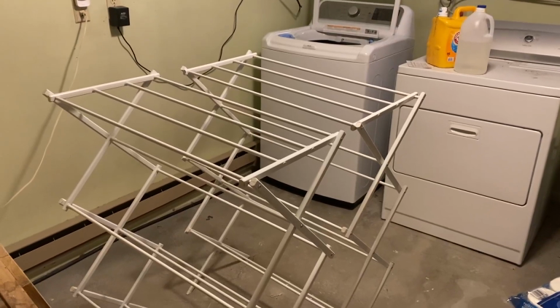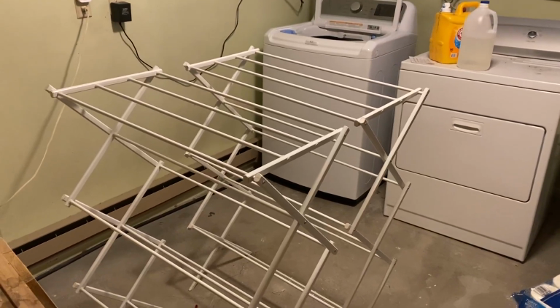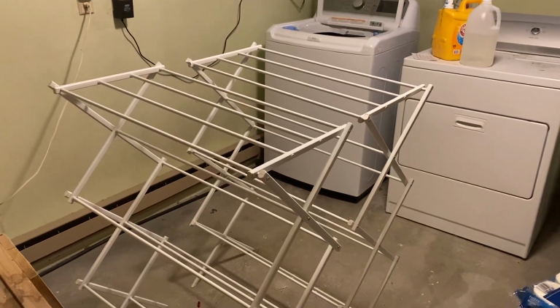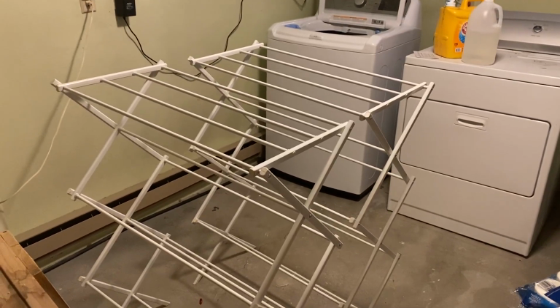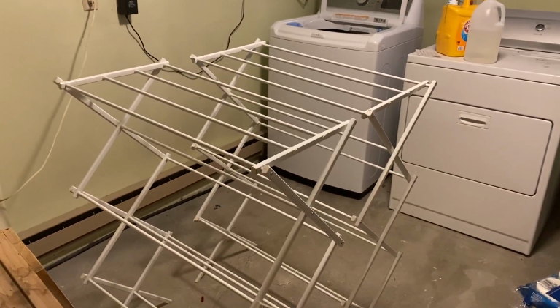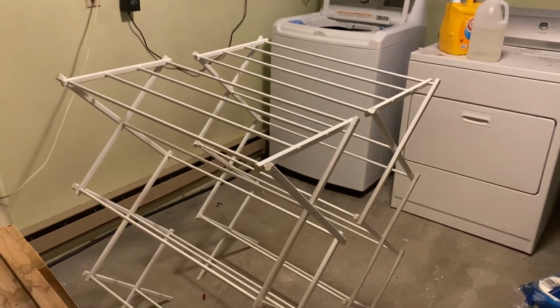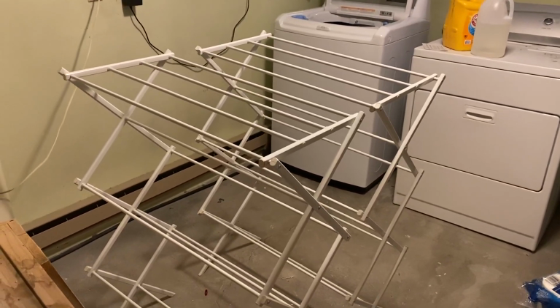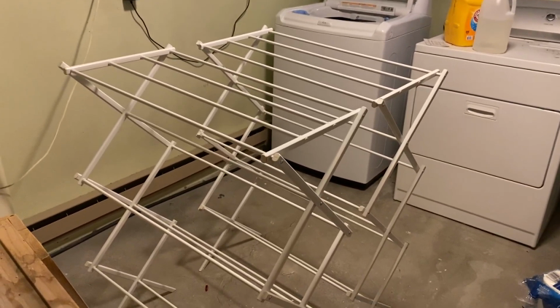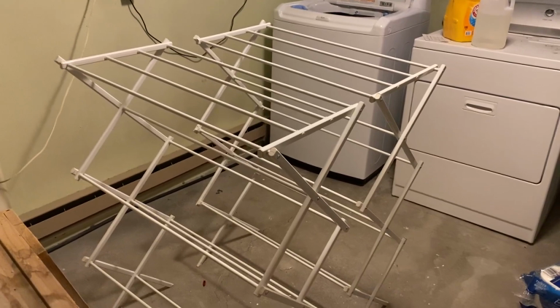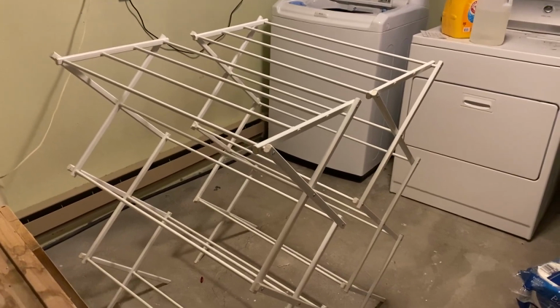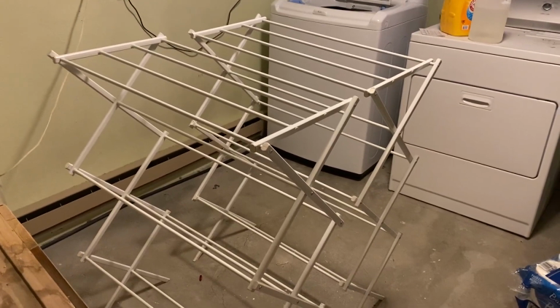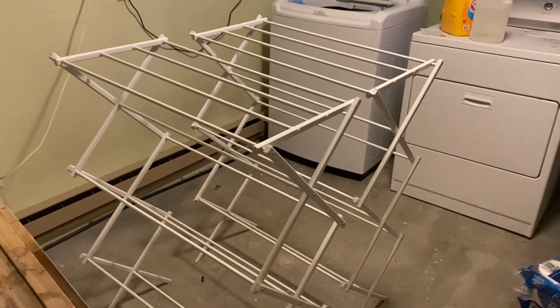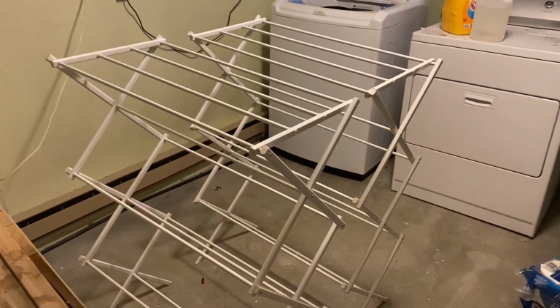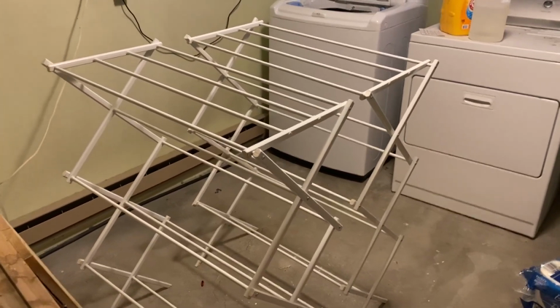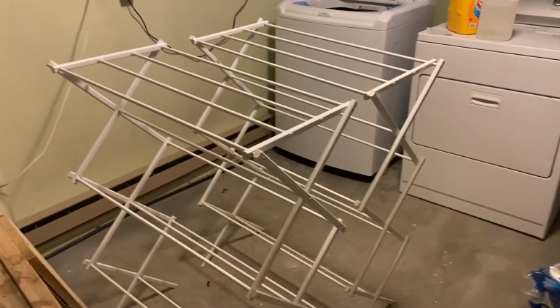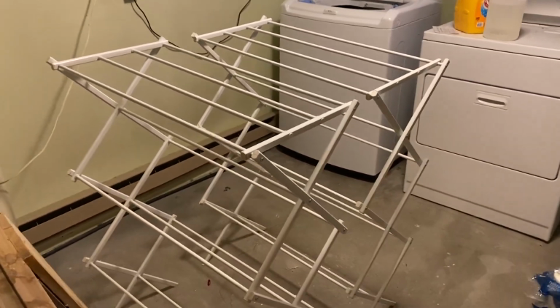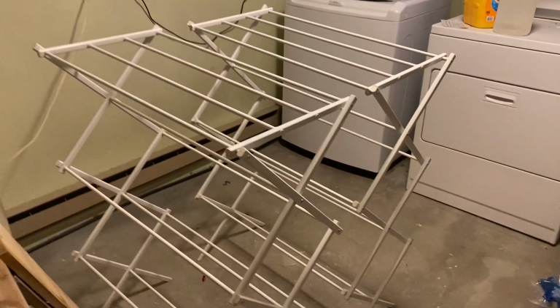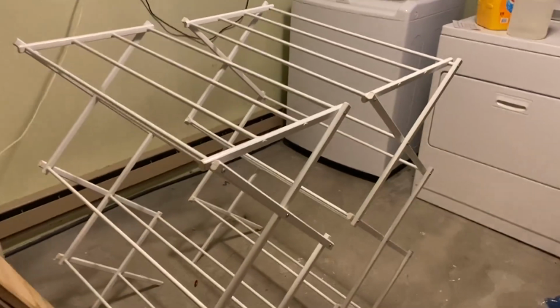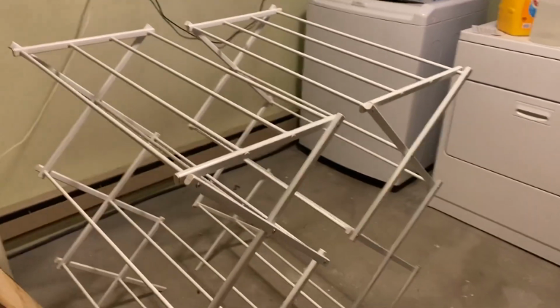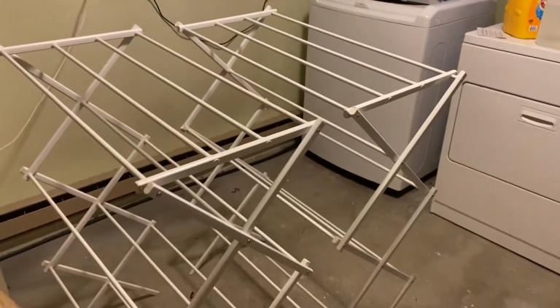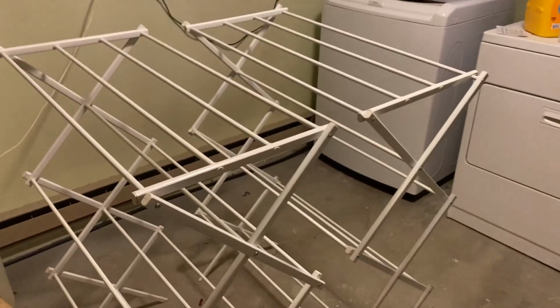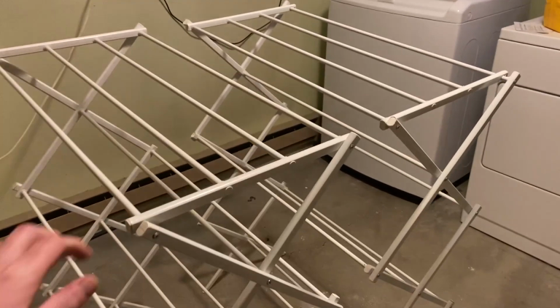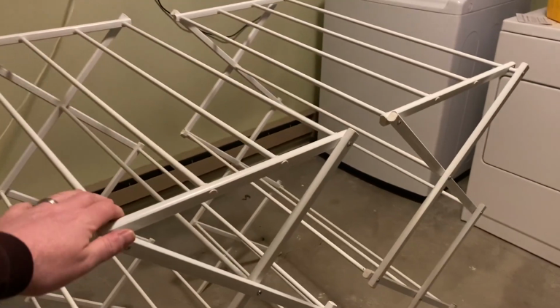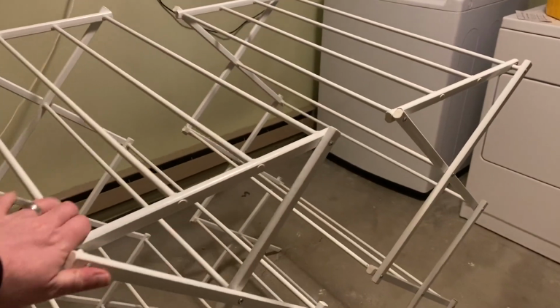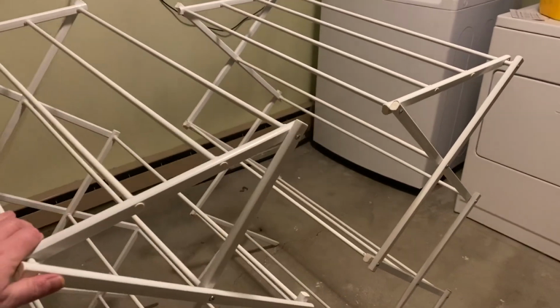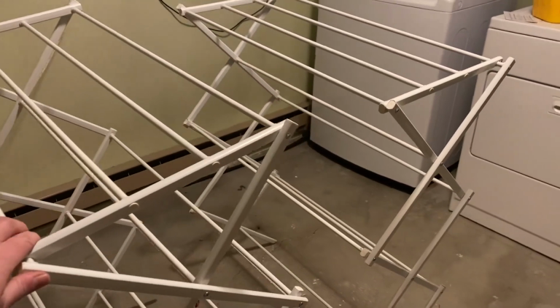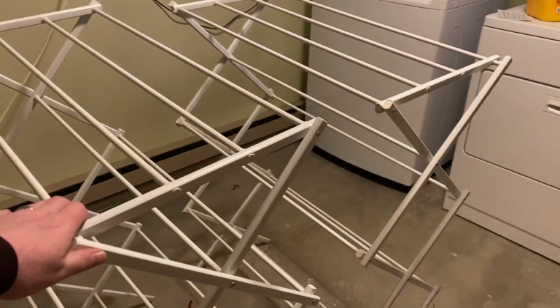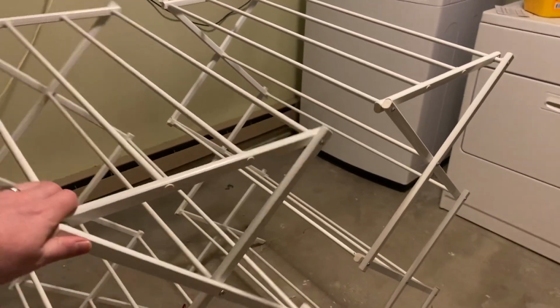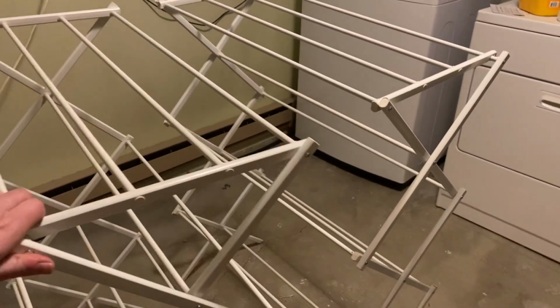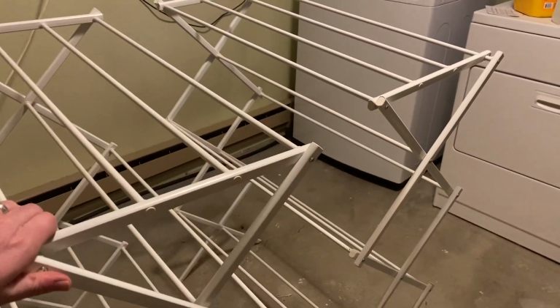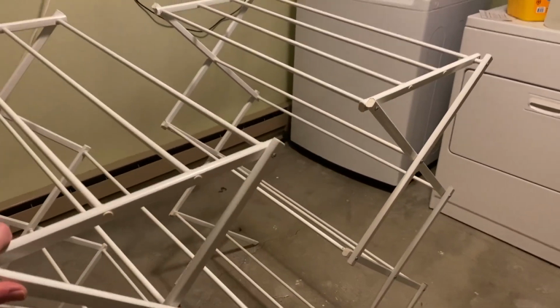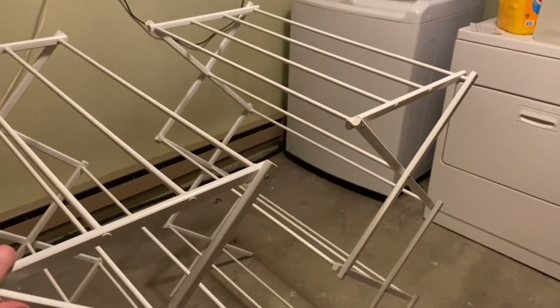Hello all, this is a quick review of the Amazon Basics foldable laundry rack. As you can see, these are finished in white, and there are two of them. There's so much laundry that these come in handy, so we bought two.